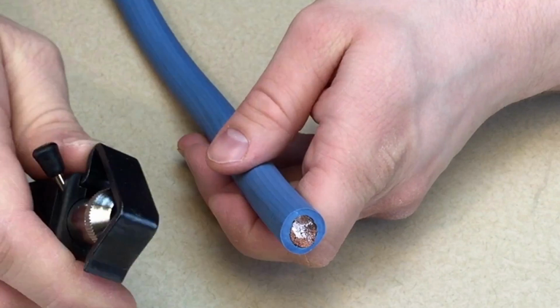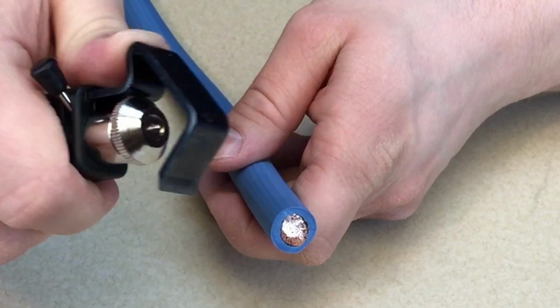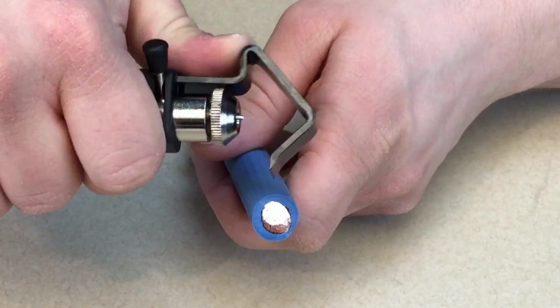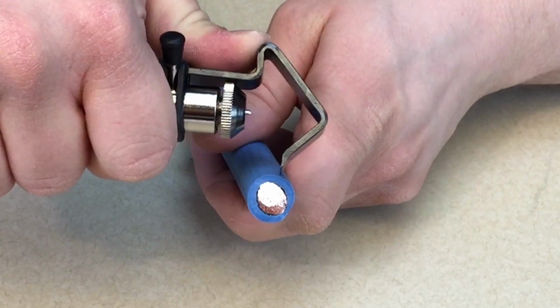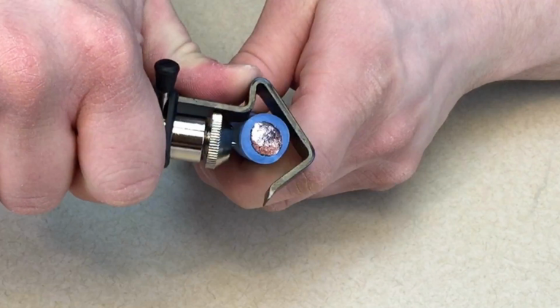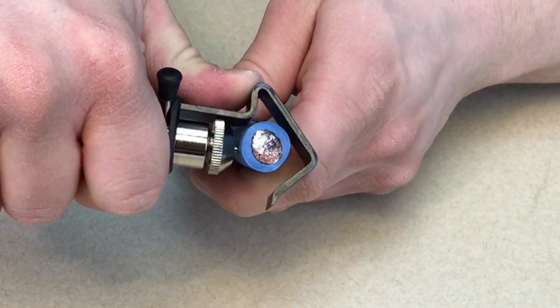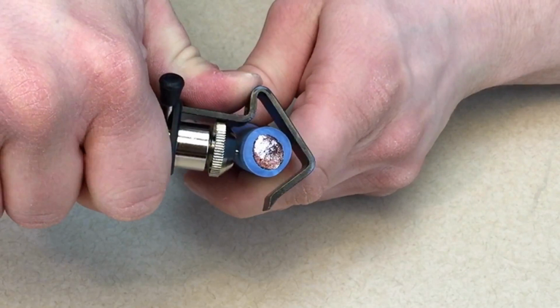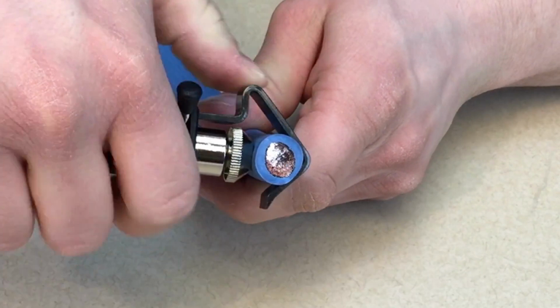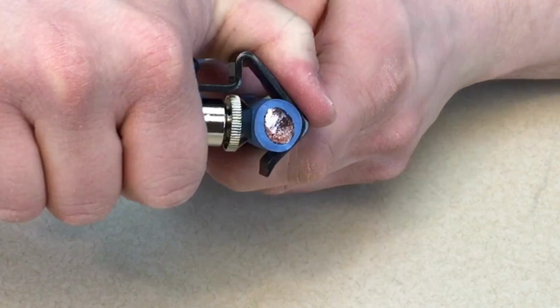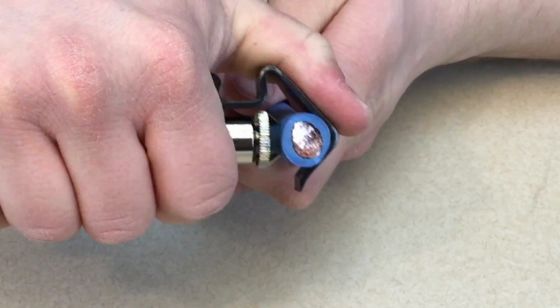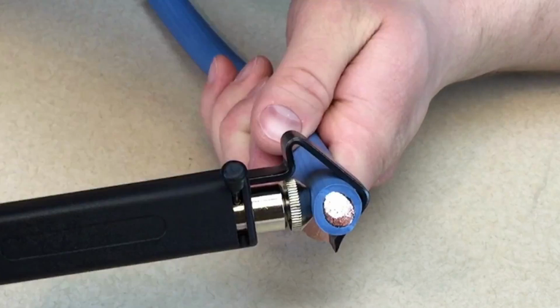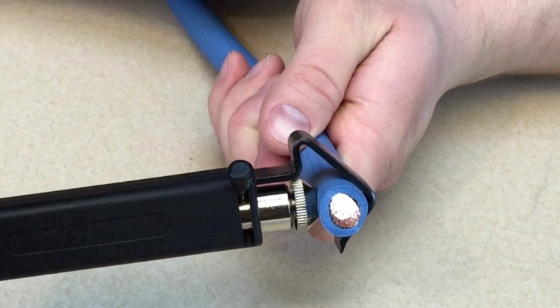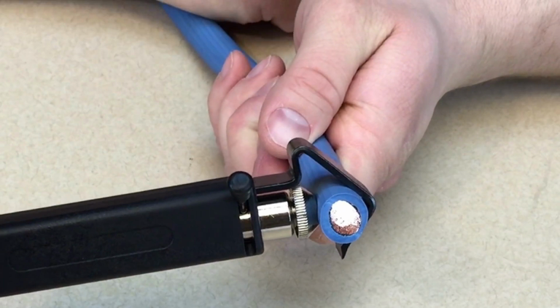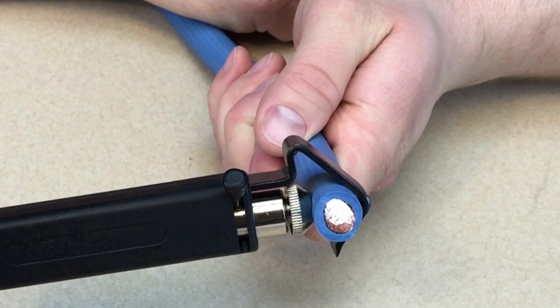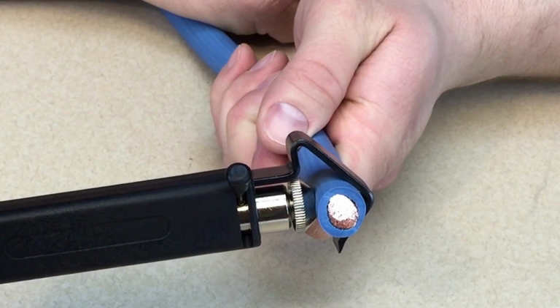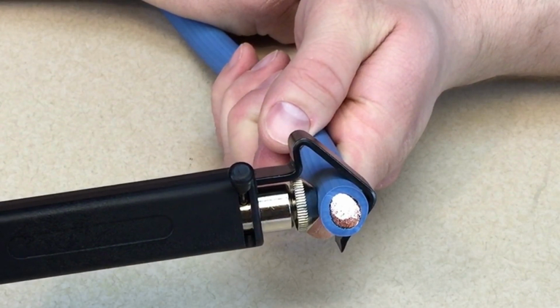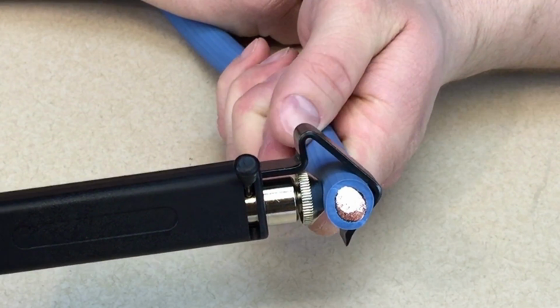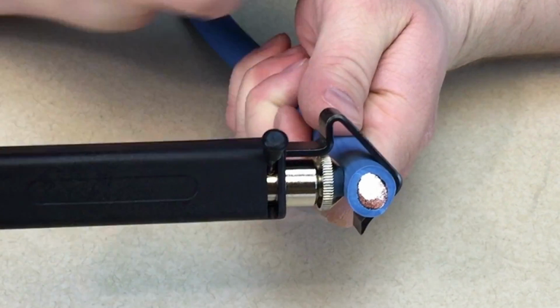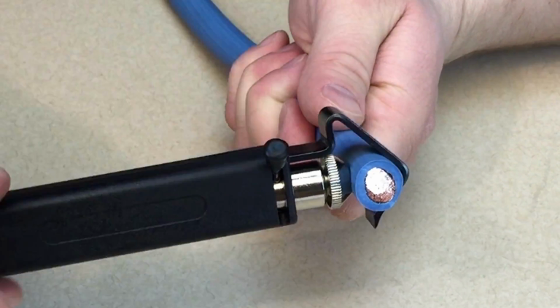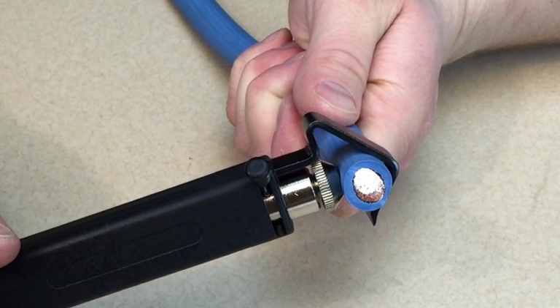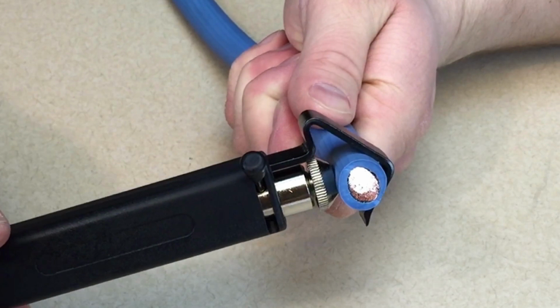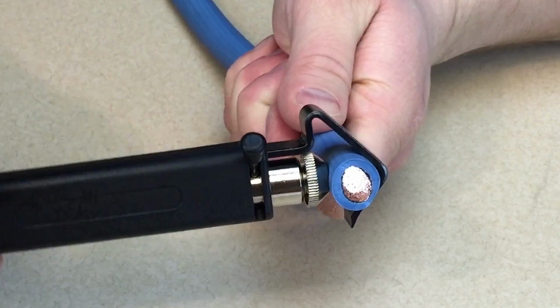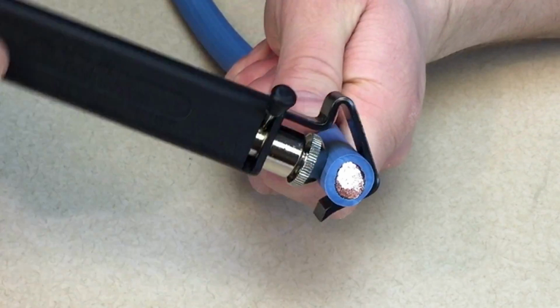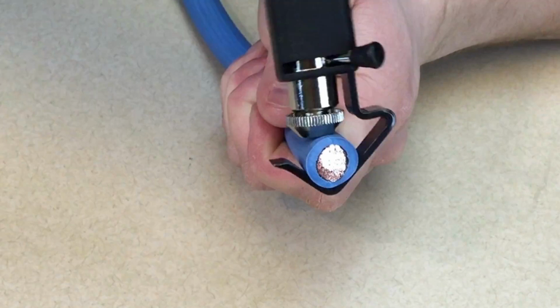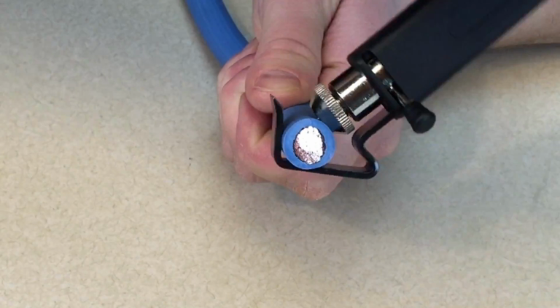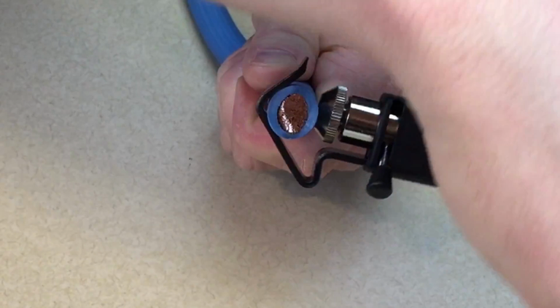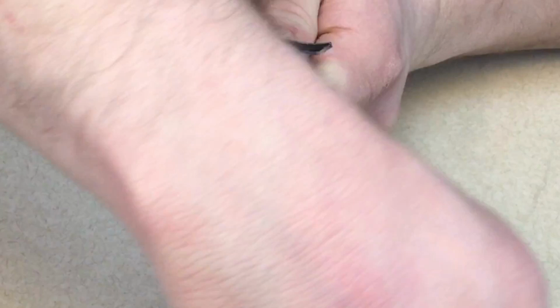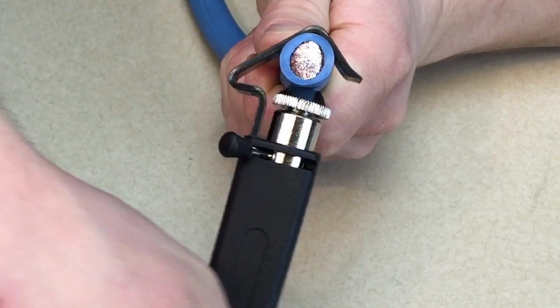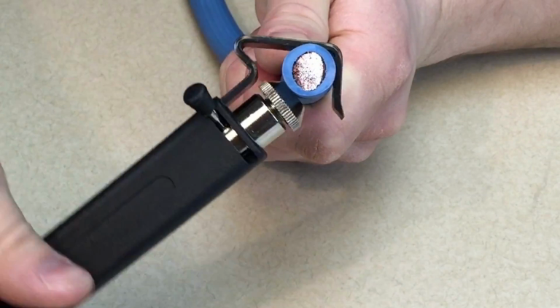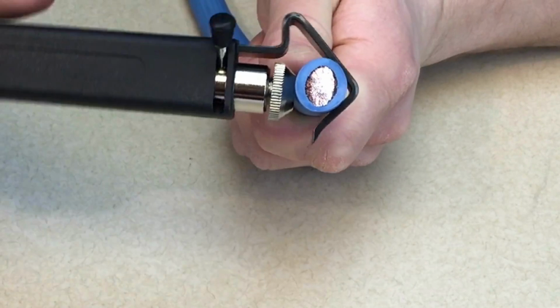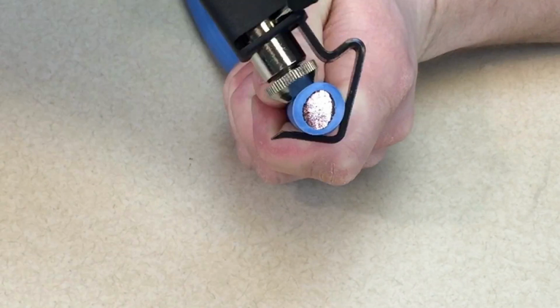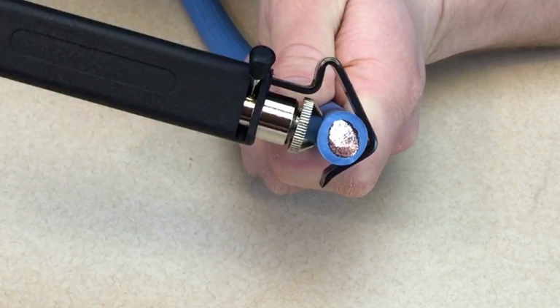Now you want to push the hook away with your thumb. Insert the cable and release to allow the blade to penetrate the insulation. Then, rotate the slitter around the conductor.